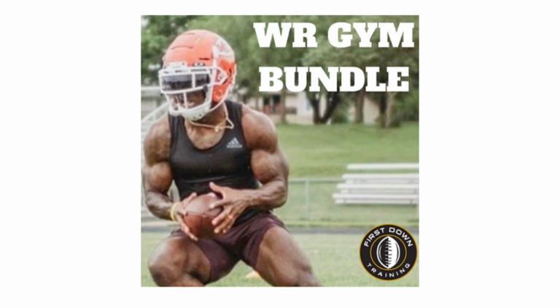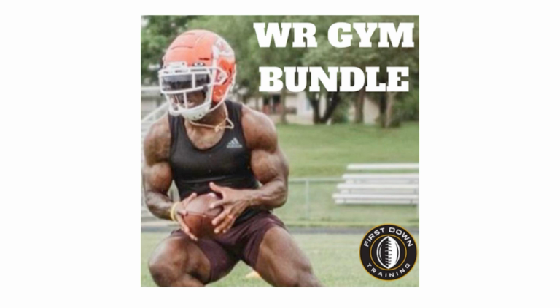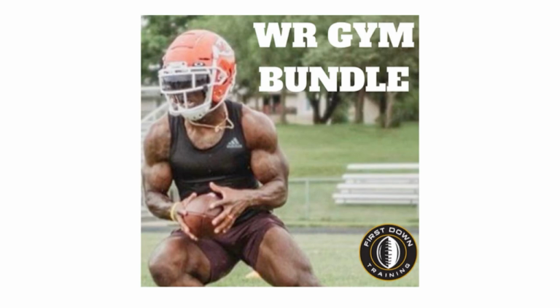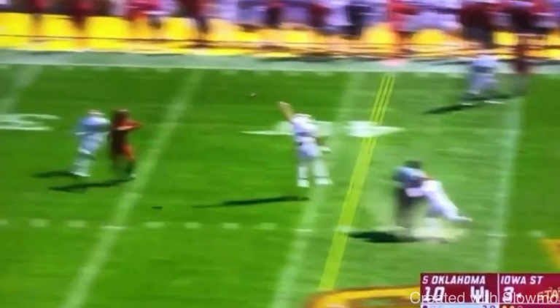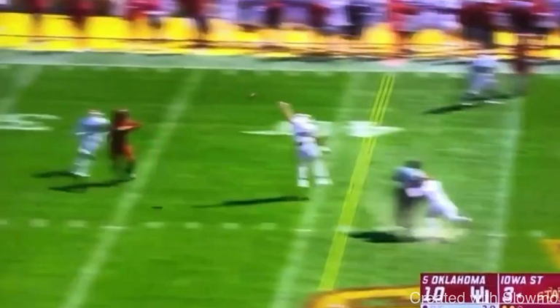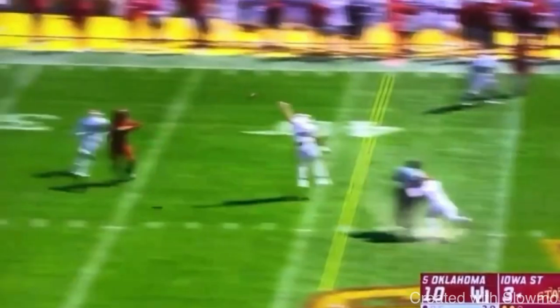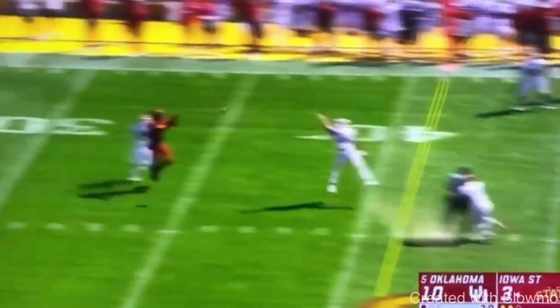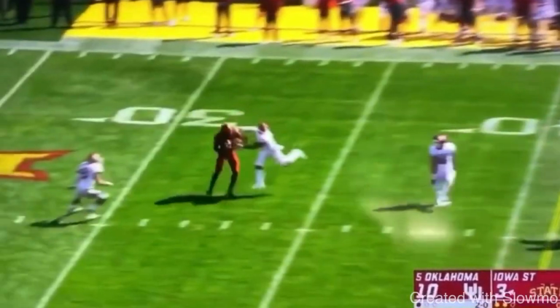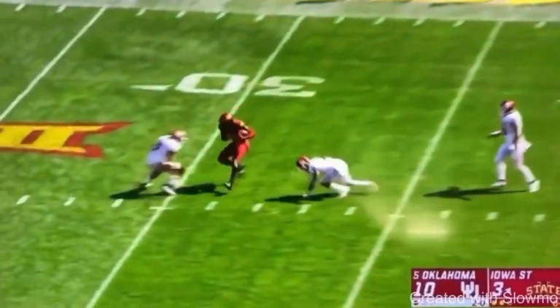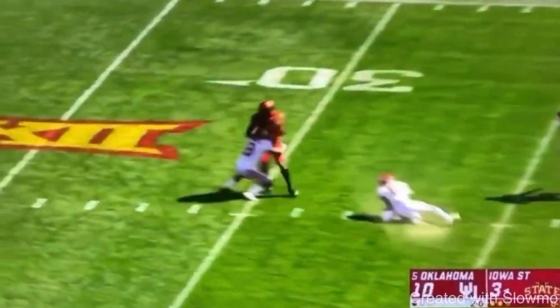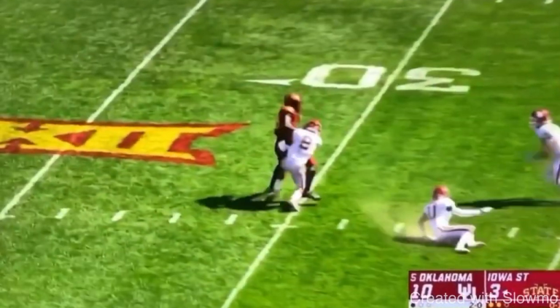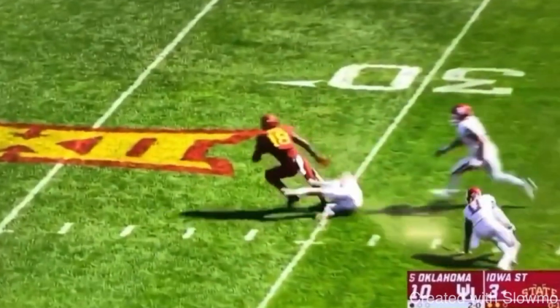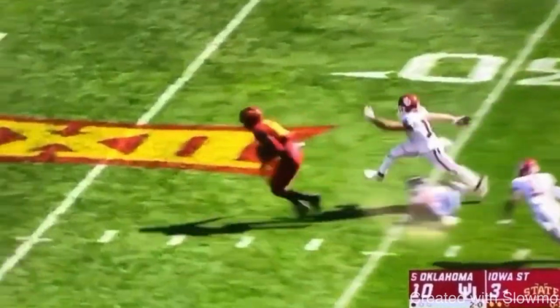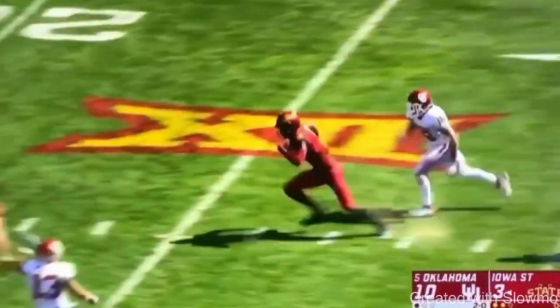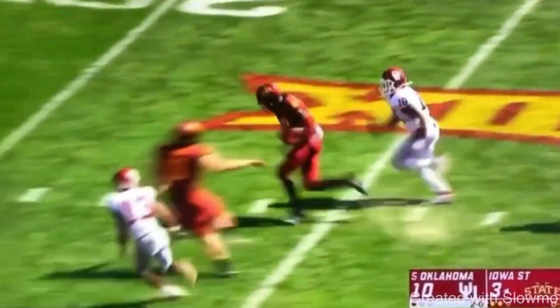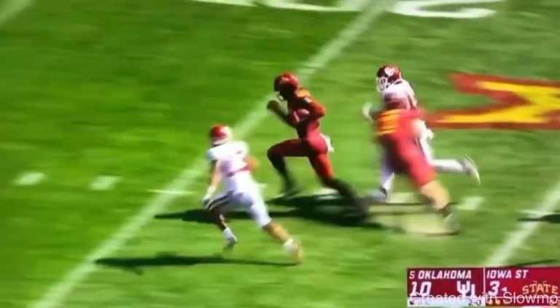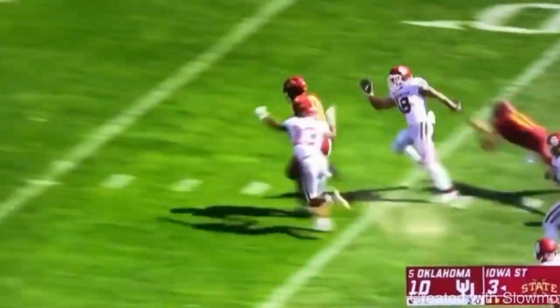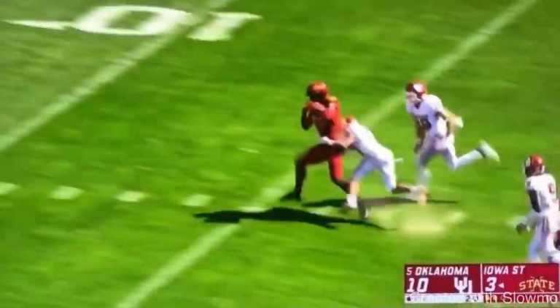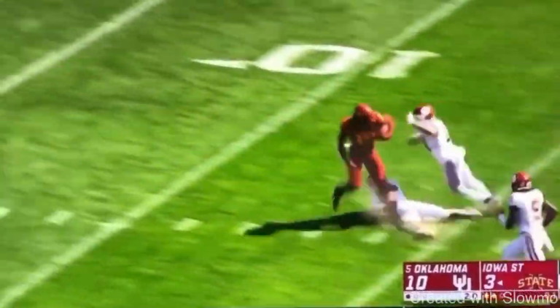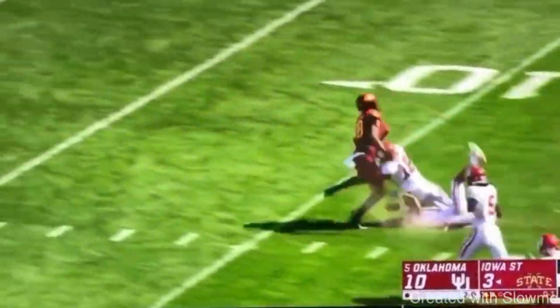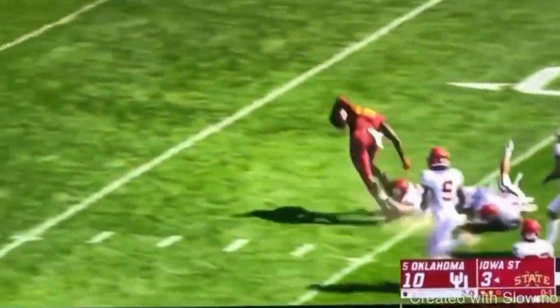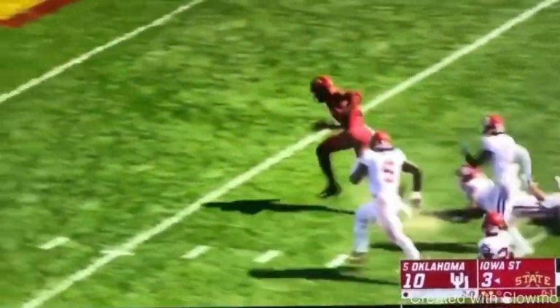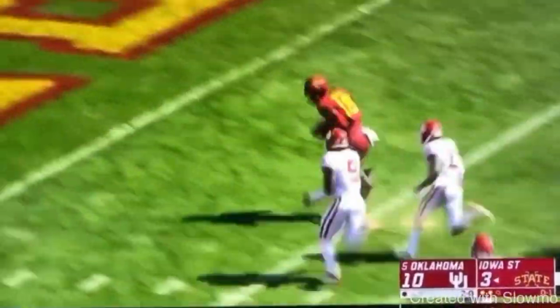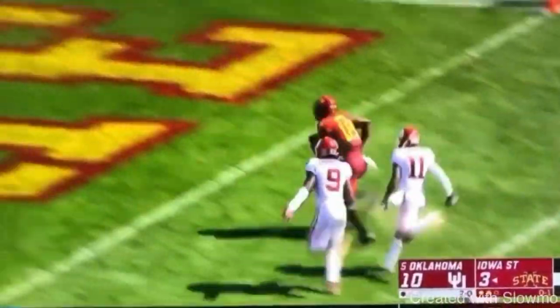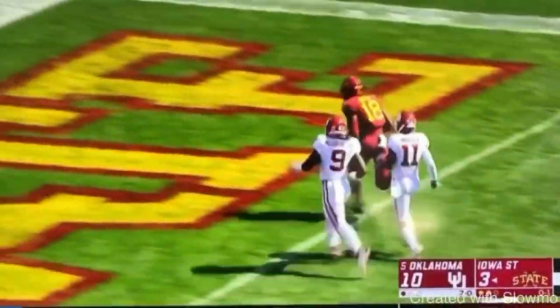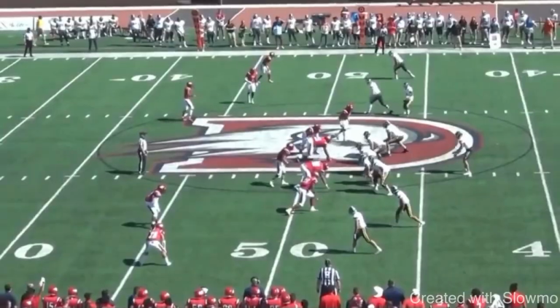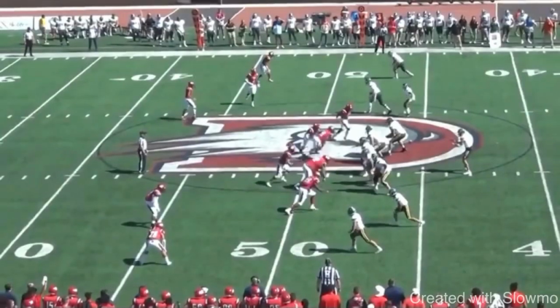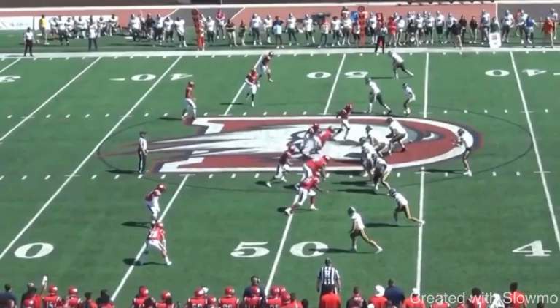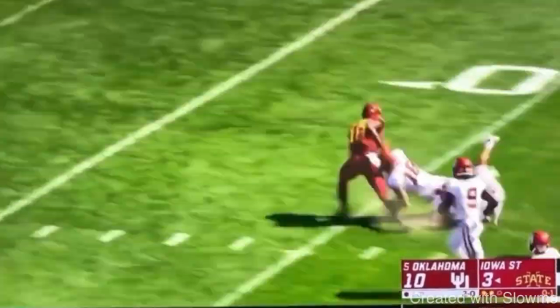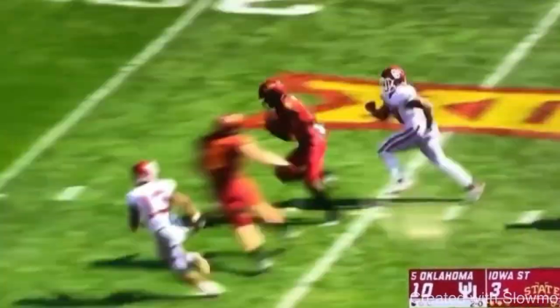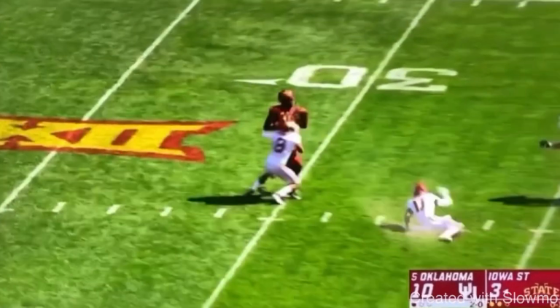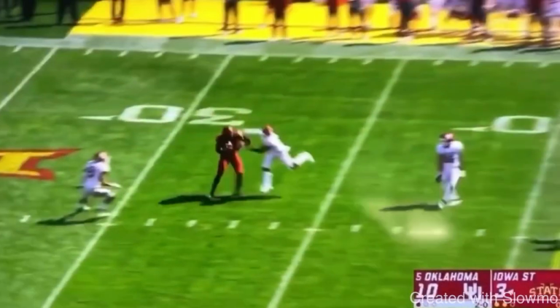Let's get started. When it comes to breaking tackles, it really comes down to two things. We're going to be showing two examples of this, and that is having a good pad level and keeping your feet driving. A lot of people, when it comes to breaking tackles, they think breaking tackles is something that's natural — you just have to be a strong guy.